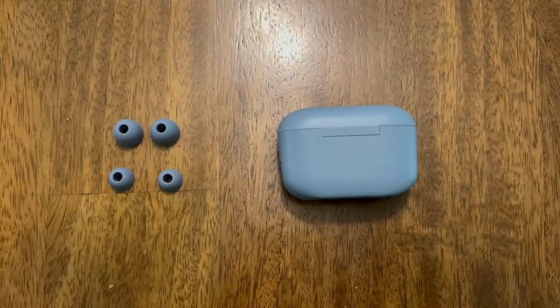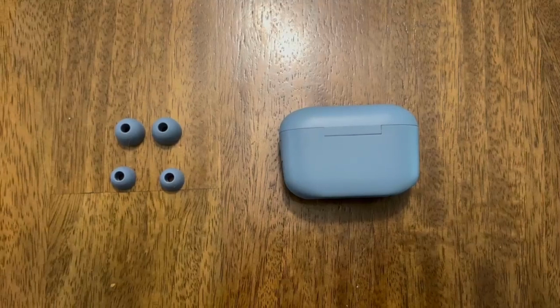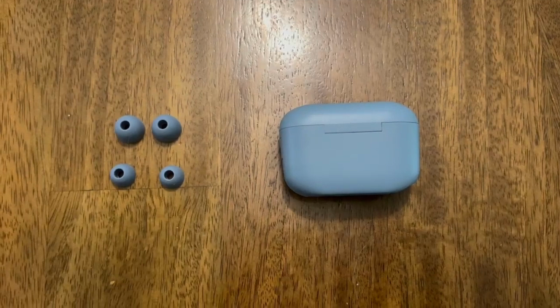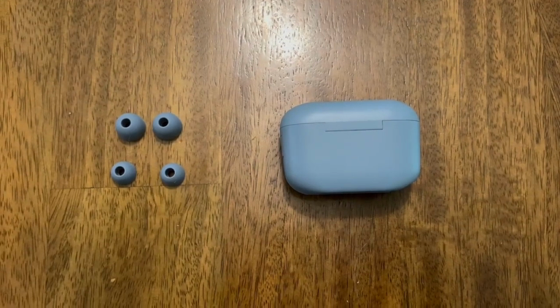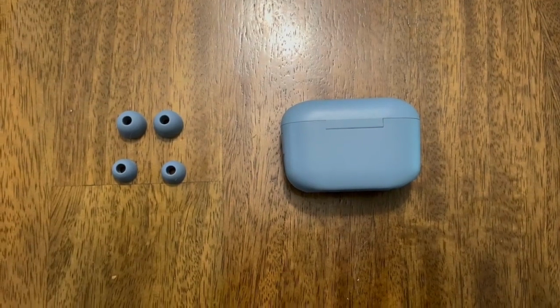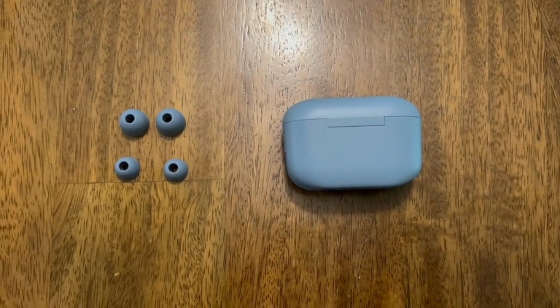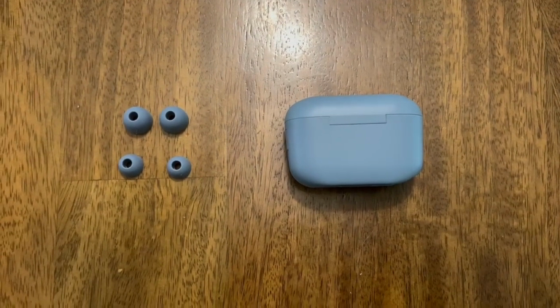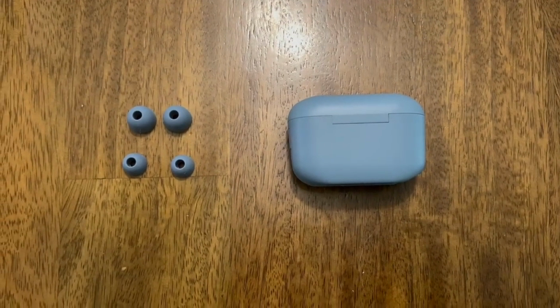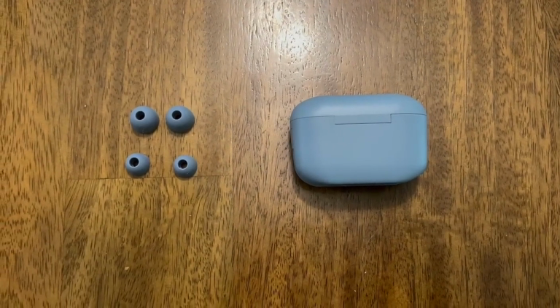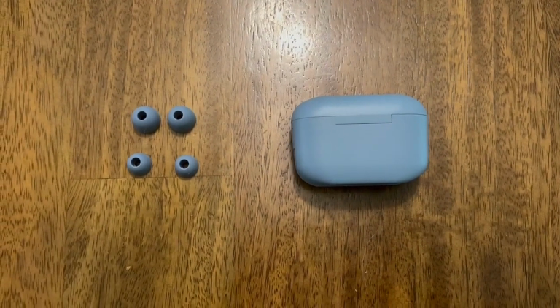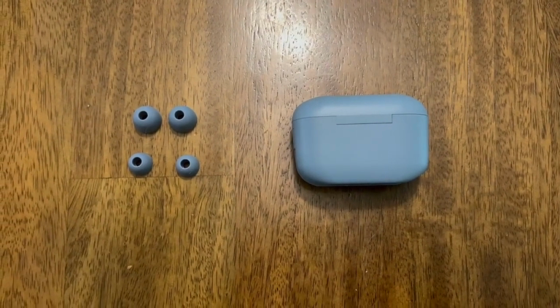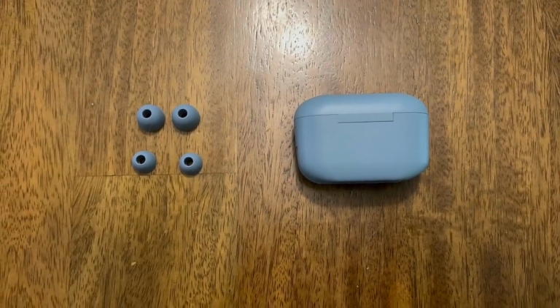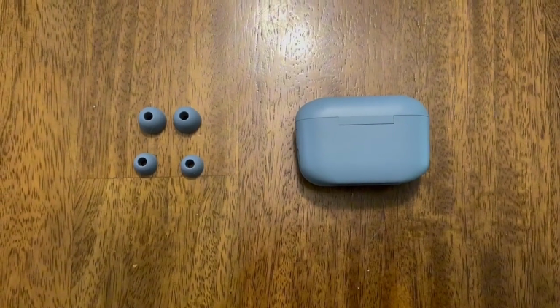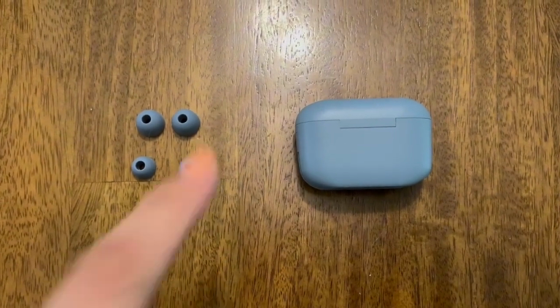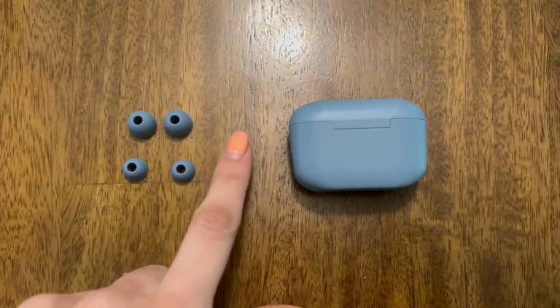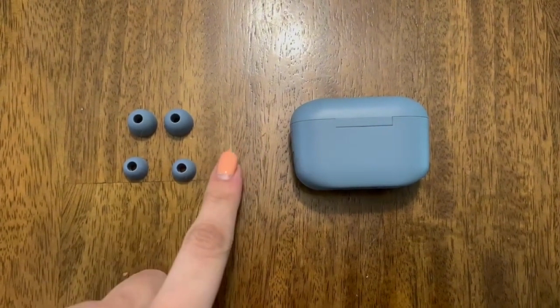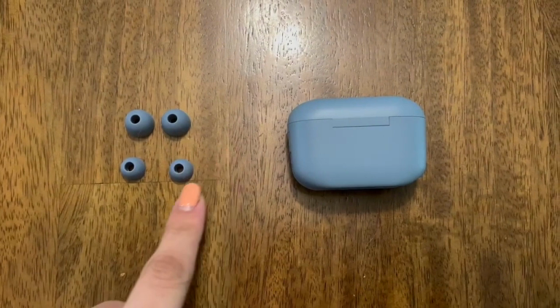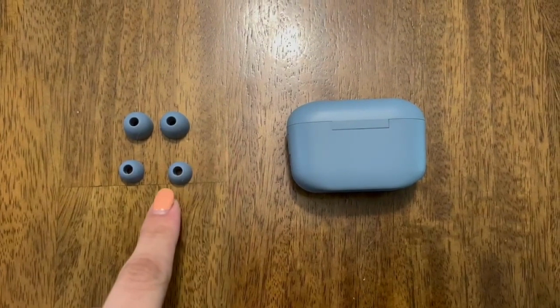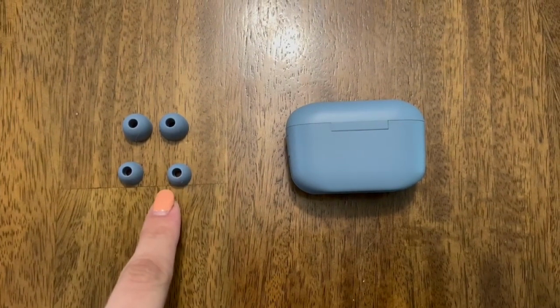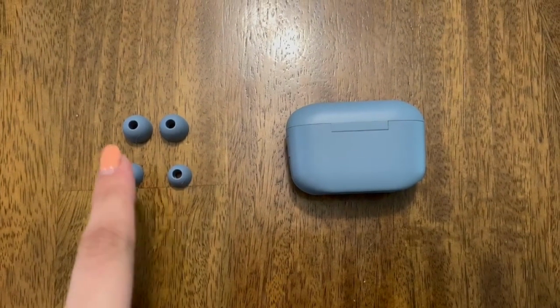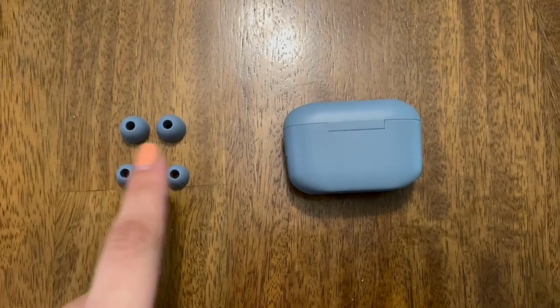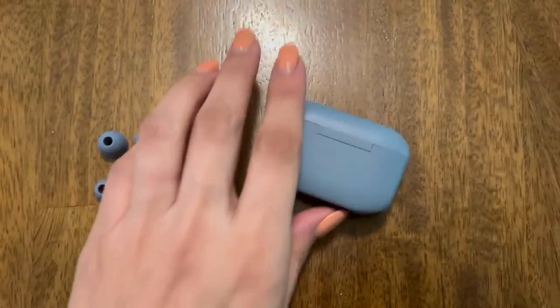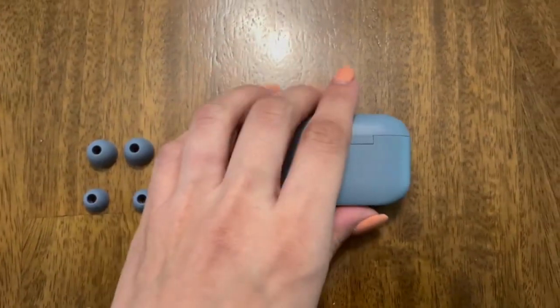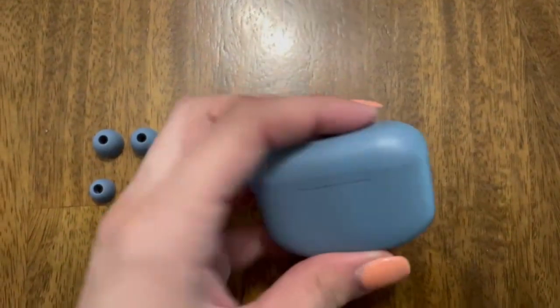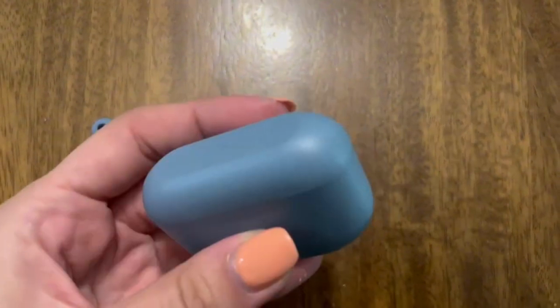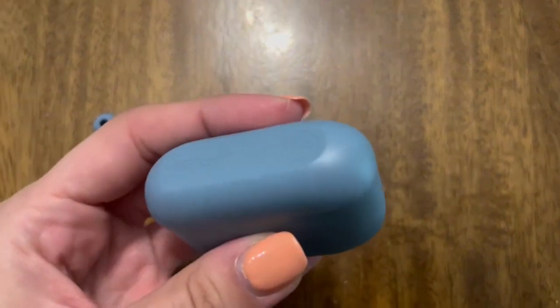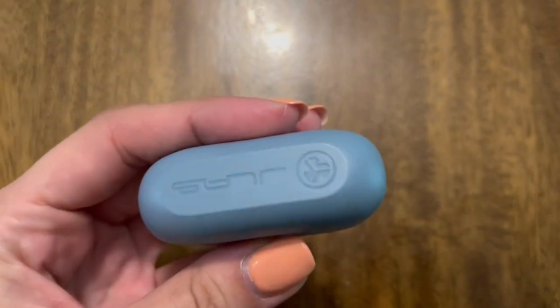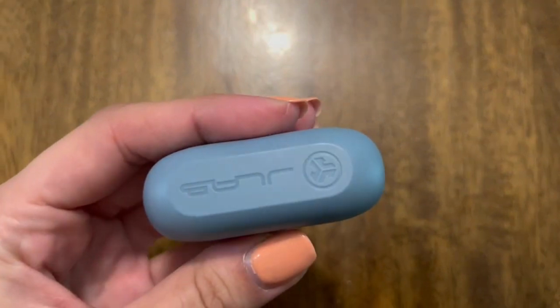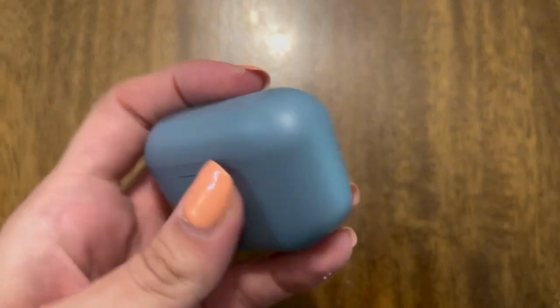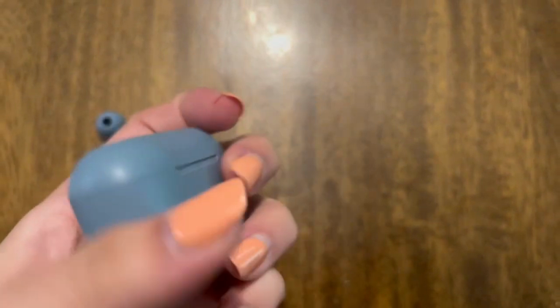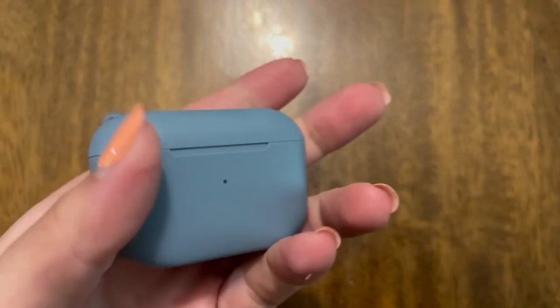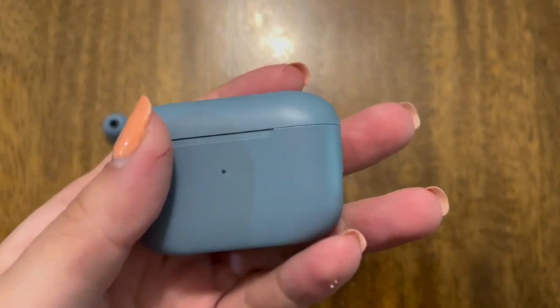Check out these Bluetooth earbuds from JLab. I received them in this nice slate color, which is kind of a blue-gray, but they come in so many different color options.